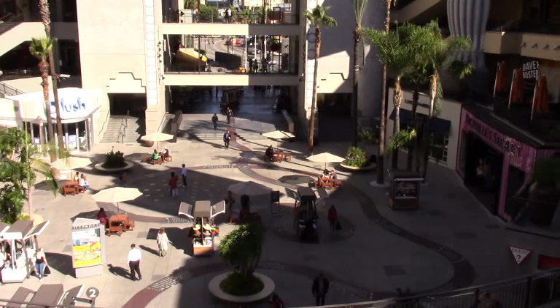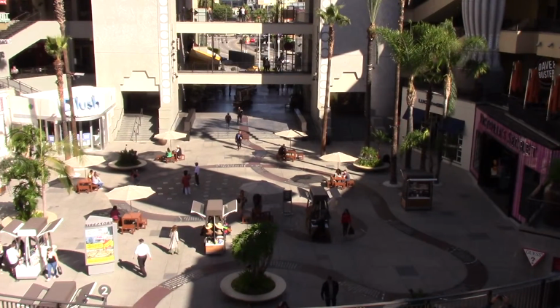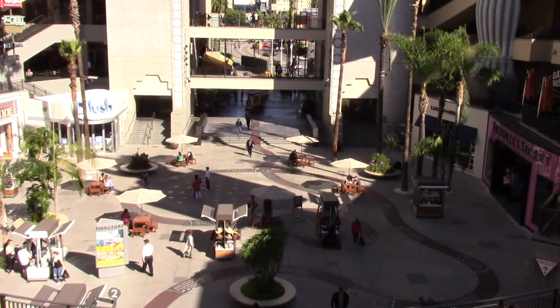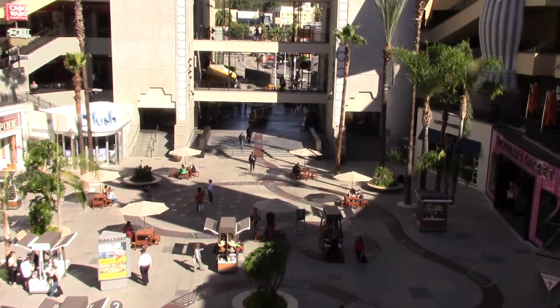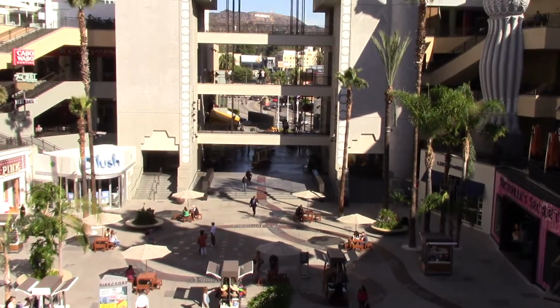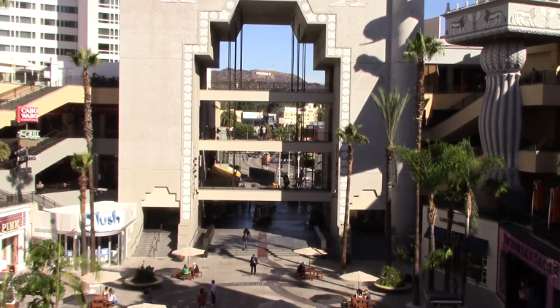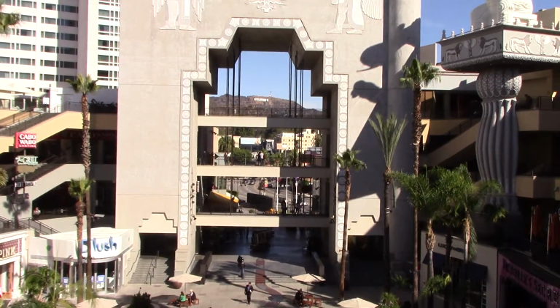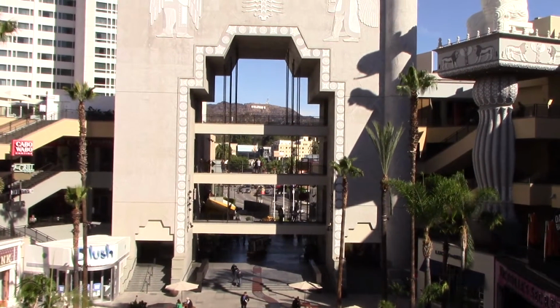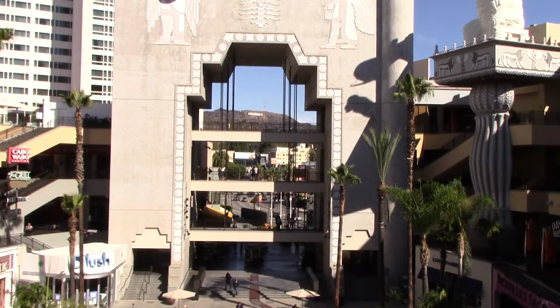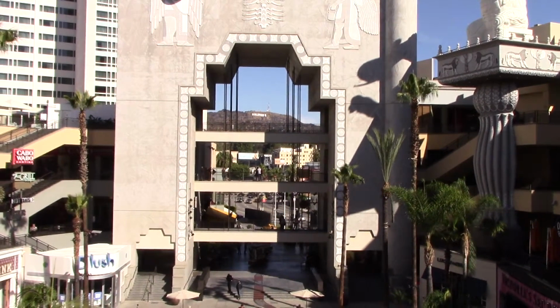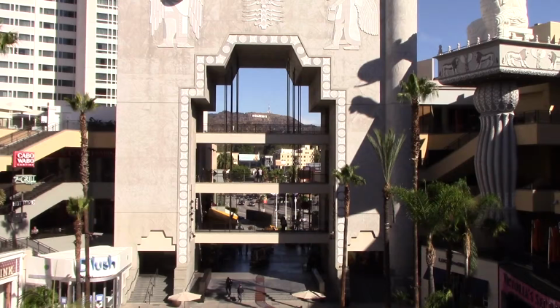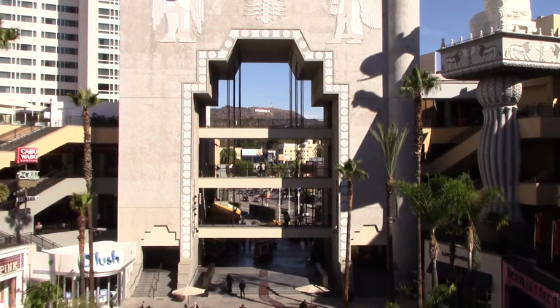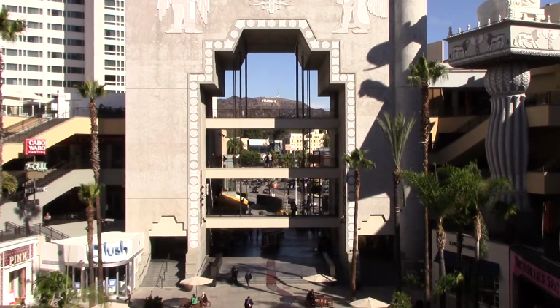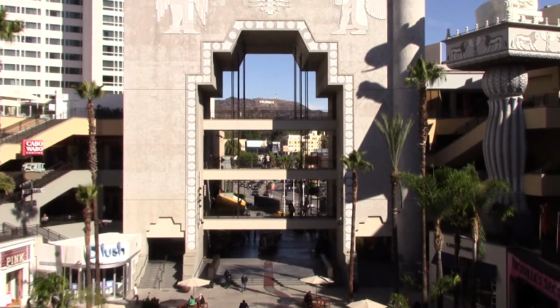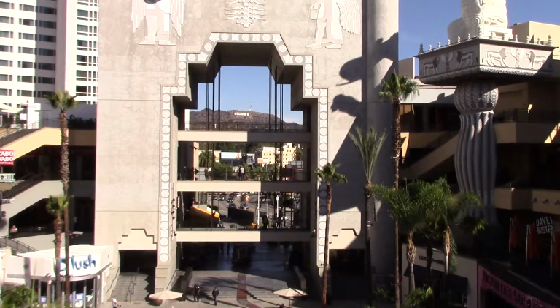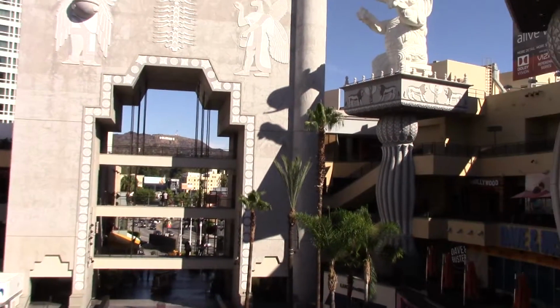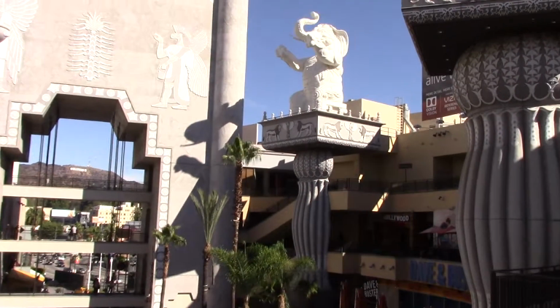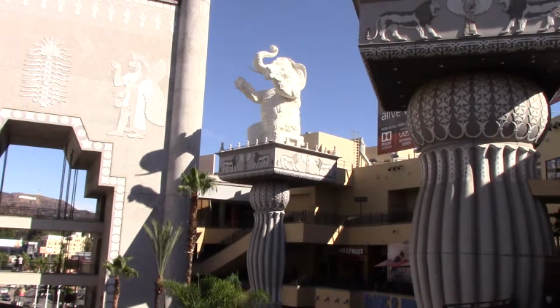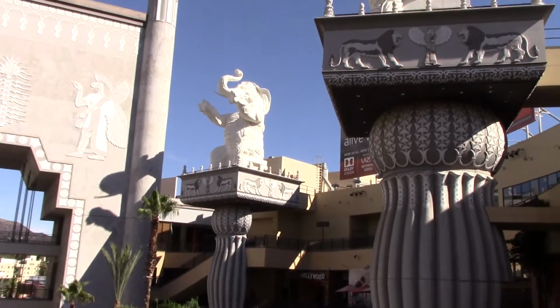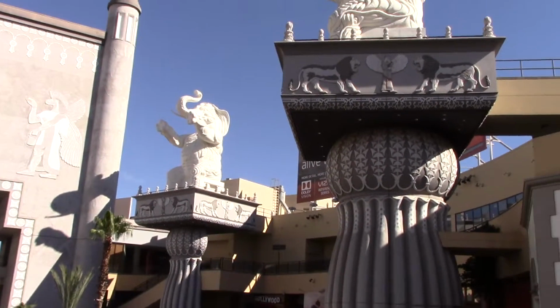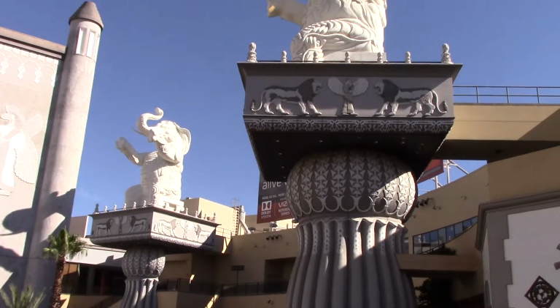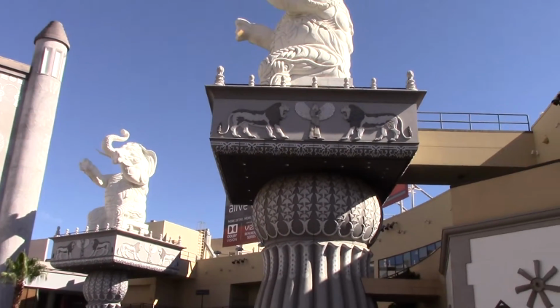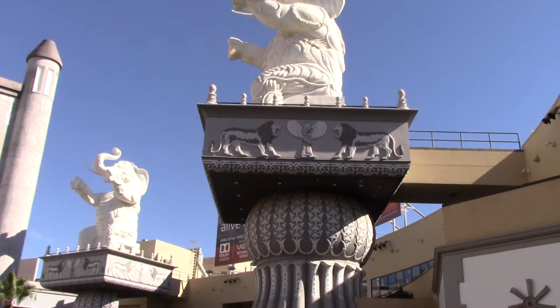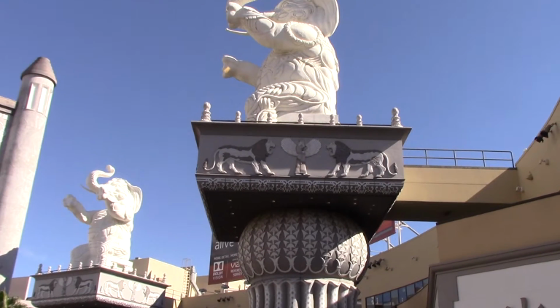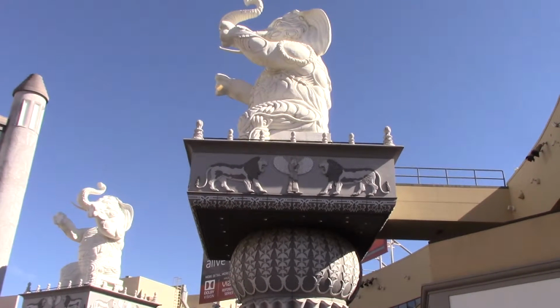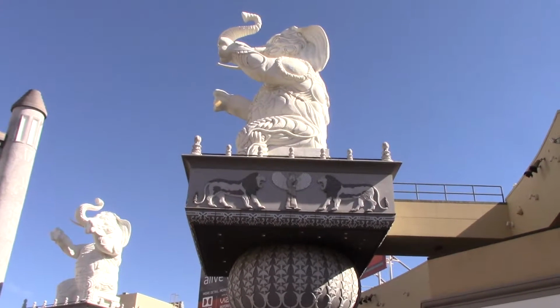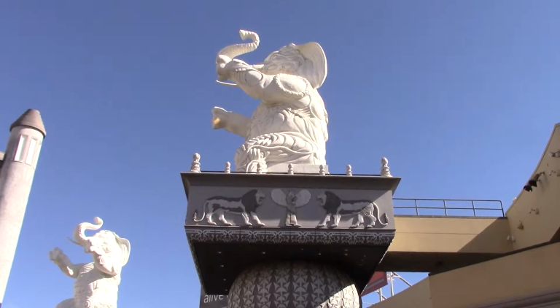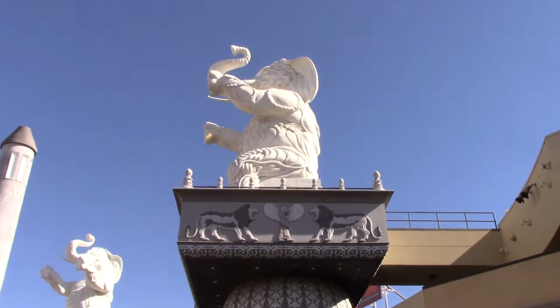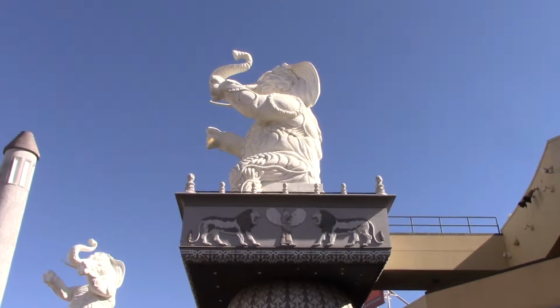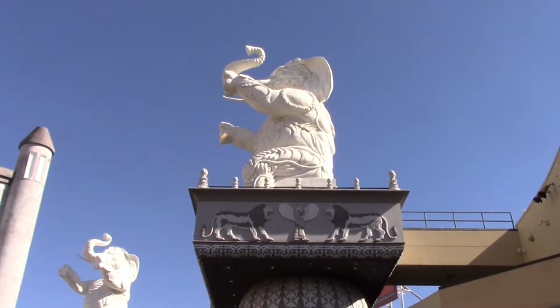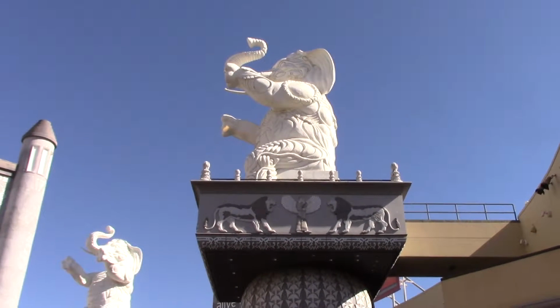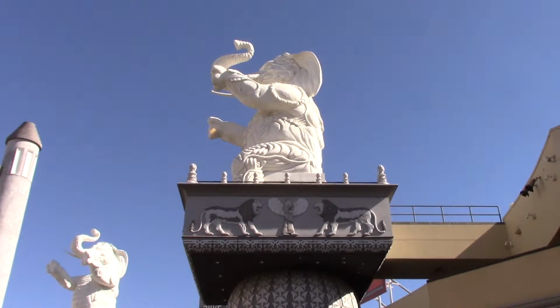If you're ever in Hollywood, come to the Hollywood and Highland complex, come out here to the courtyard. You can walk up to one of three bridges to check out the Hollywood sign, and then turn around and look up at the full-scale elephant replicas from the movie Intolerance. Welcome to Hollywood!